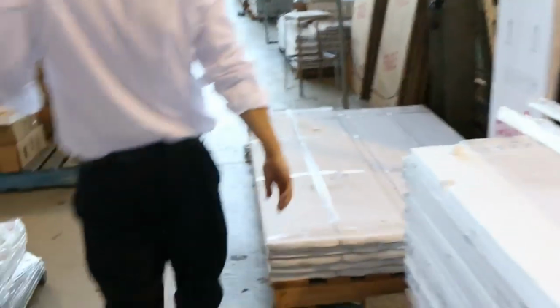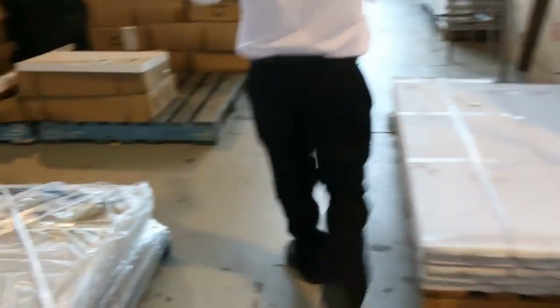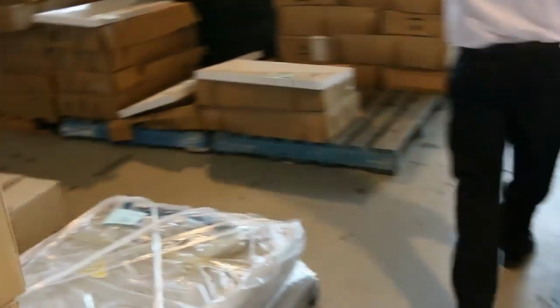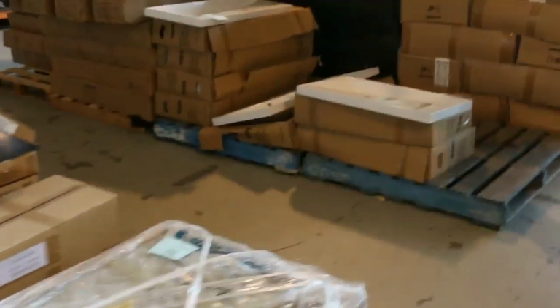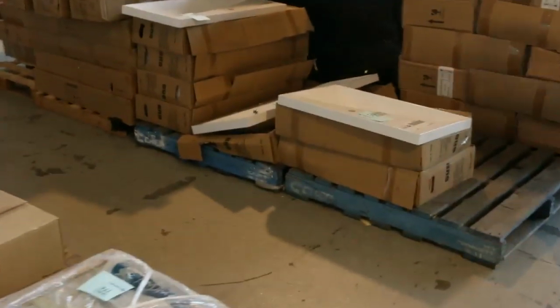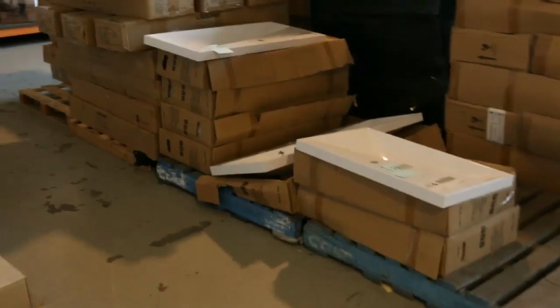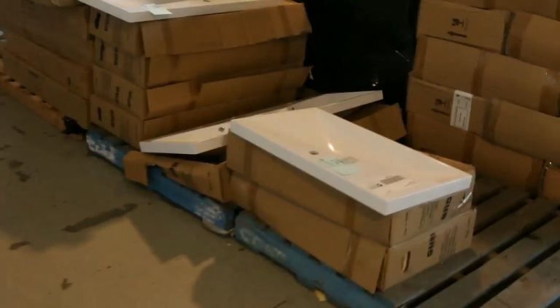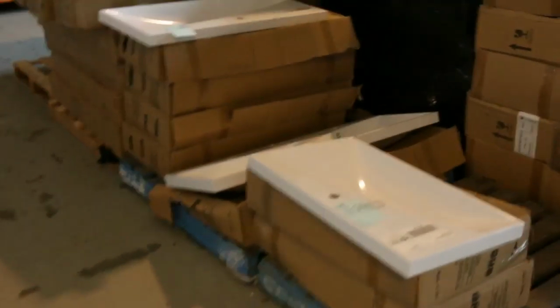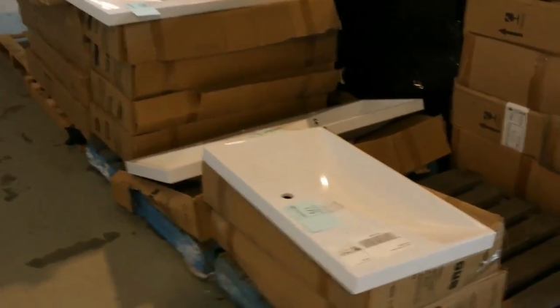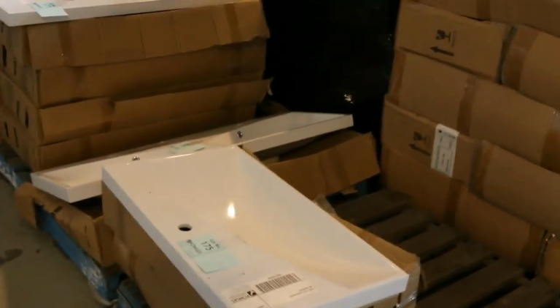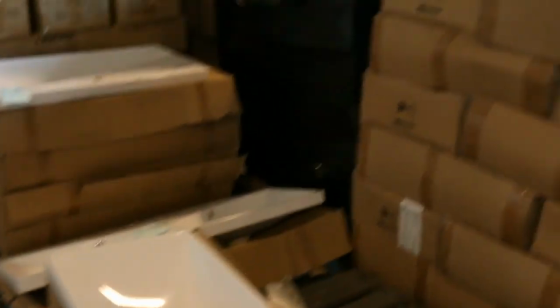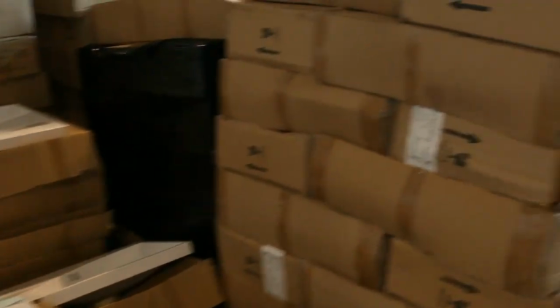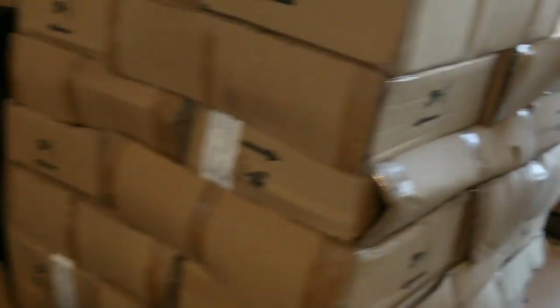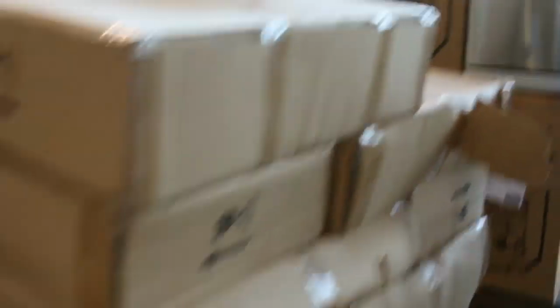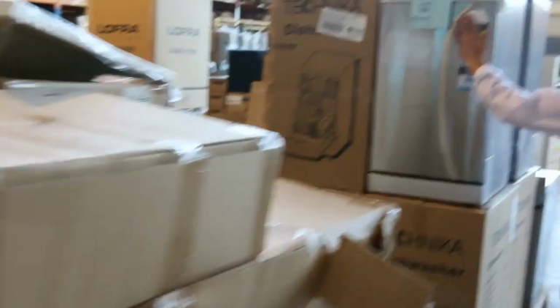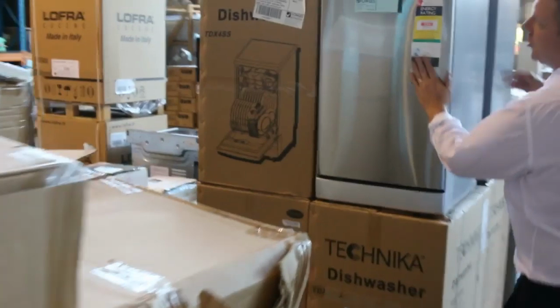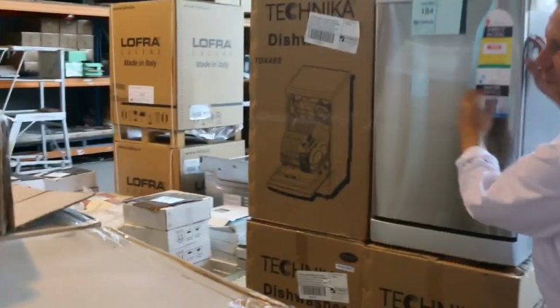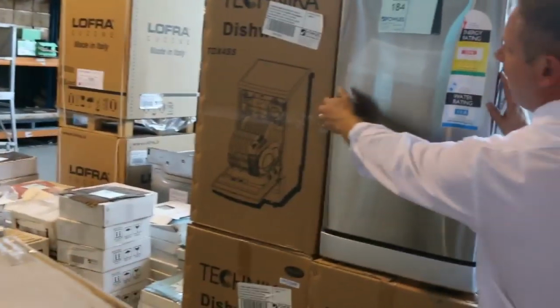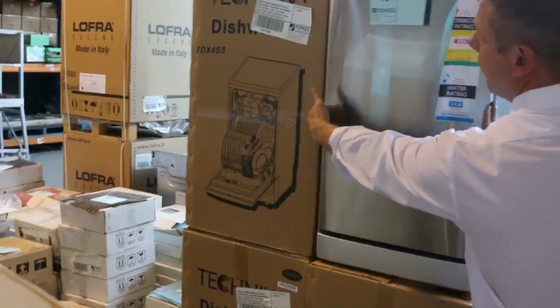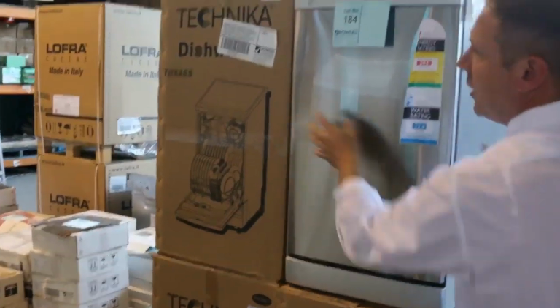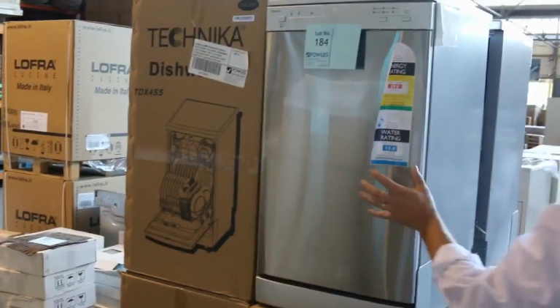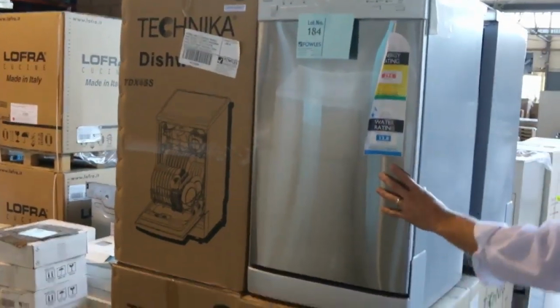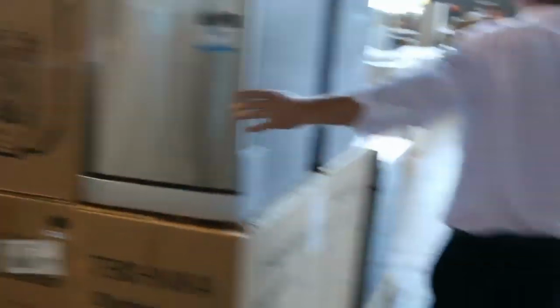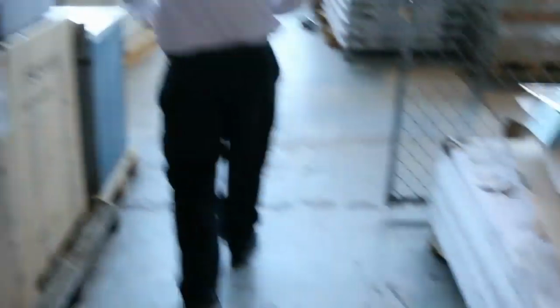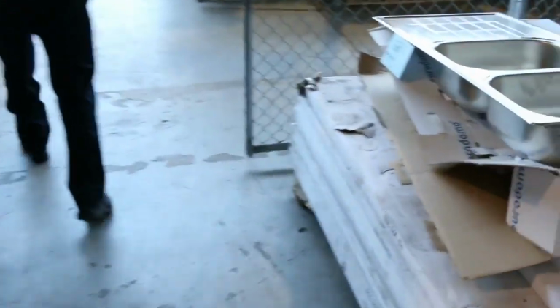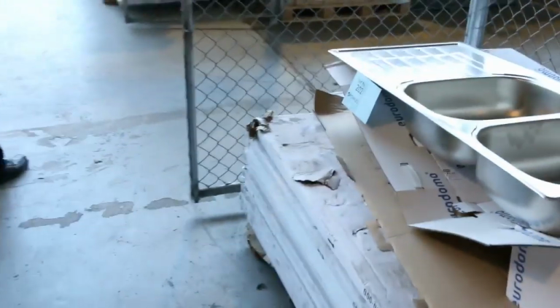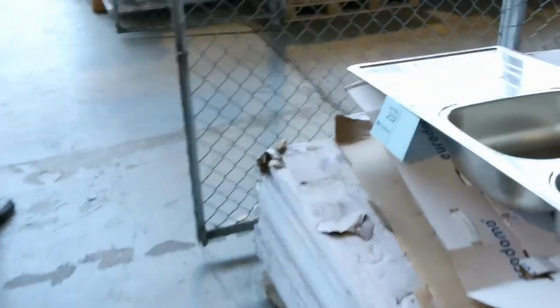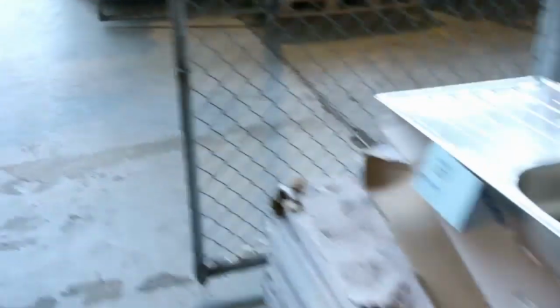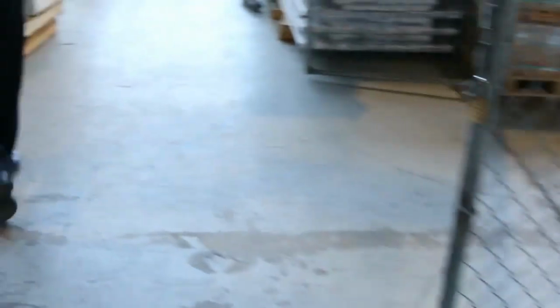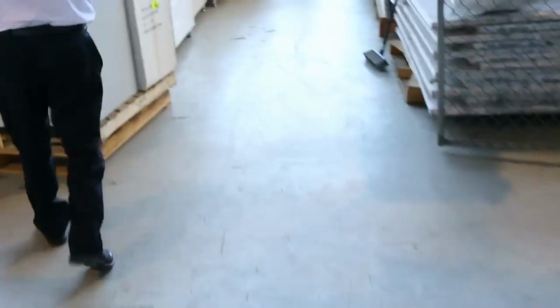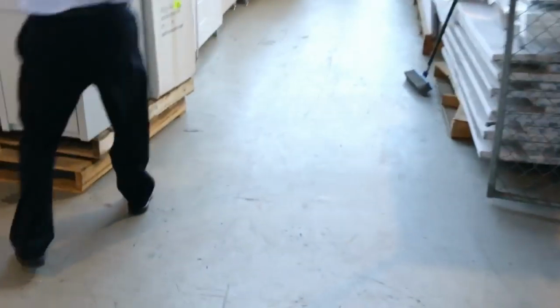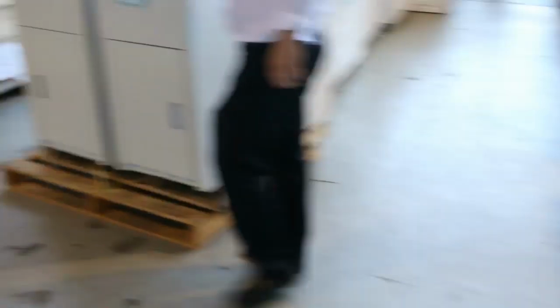Moving down, I can see more vanity tops there — probably looking at about the $30 to $50 mark on the vanity tops. Some slimline dishwashers there, that's the 450mm wide dishwasher, somewhere under $300 for those. Kitchen sinks — plenty of kitchen sinks there.